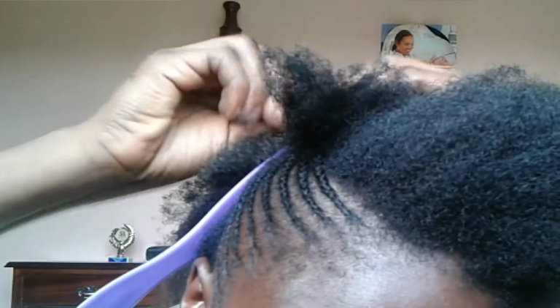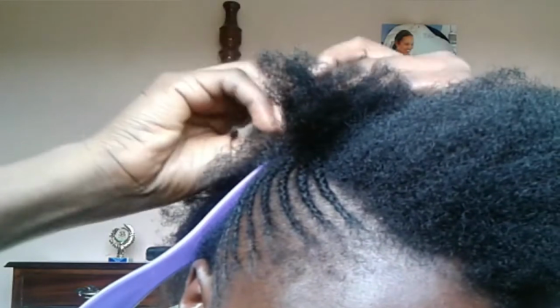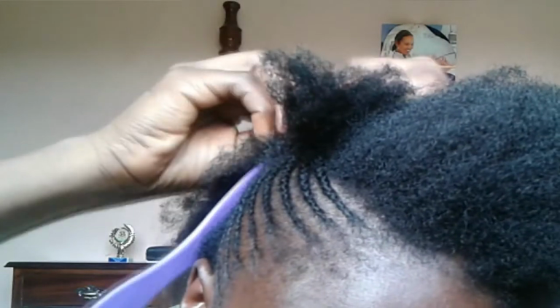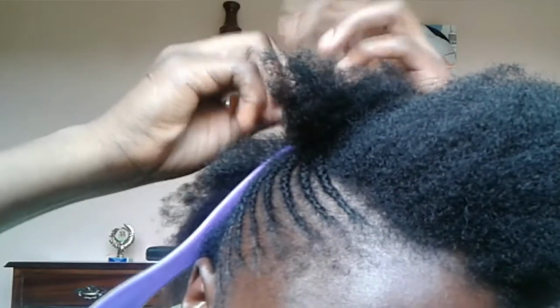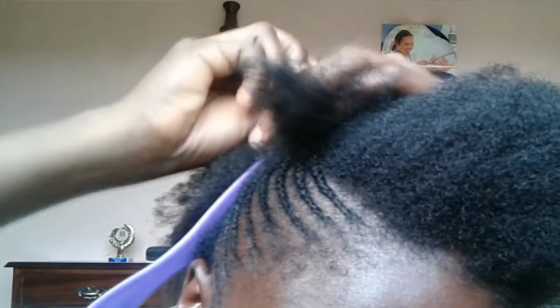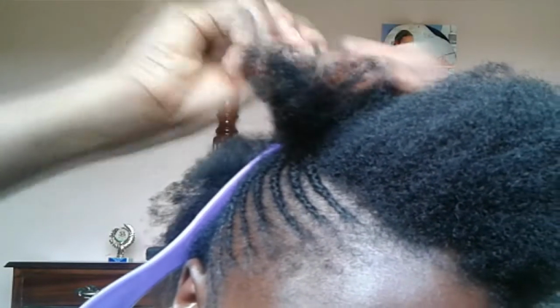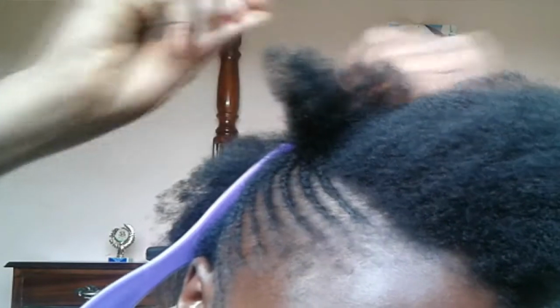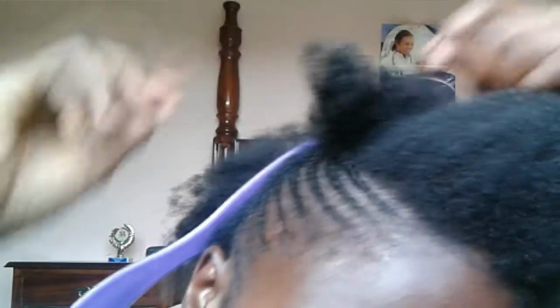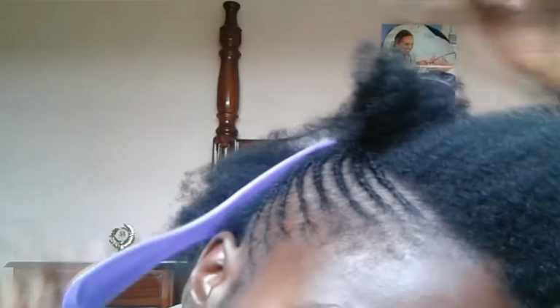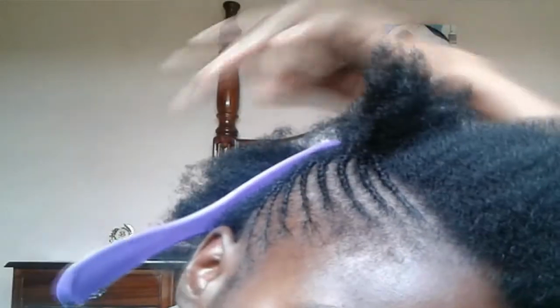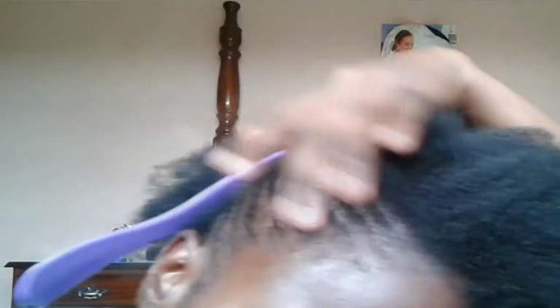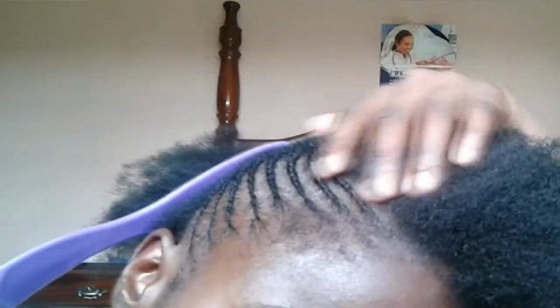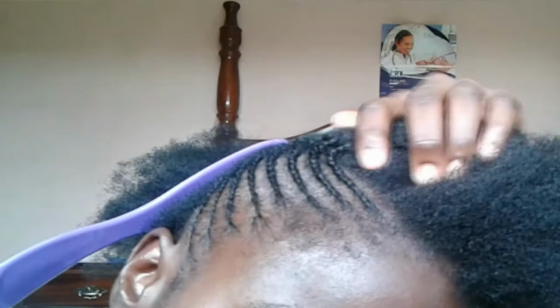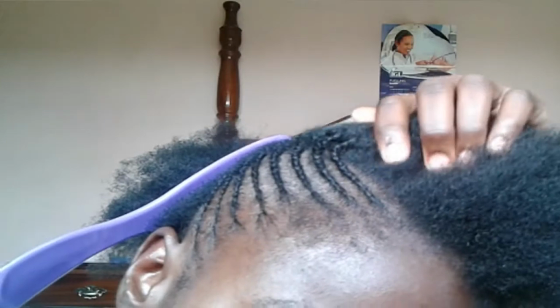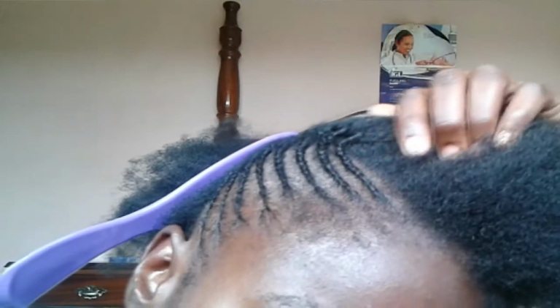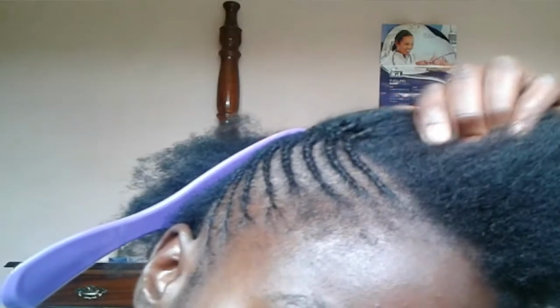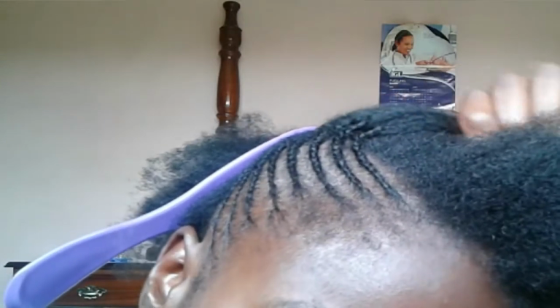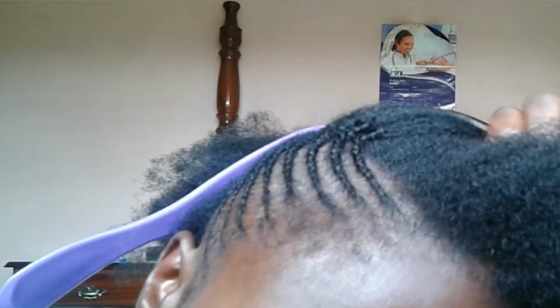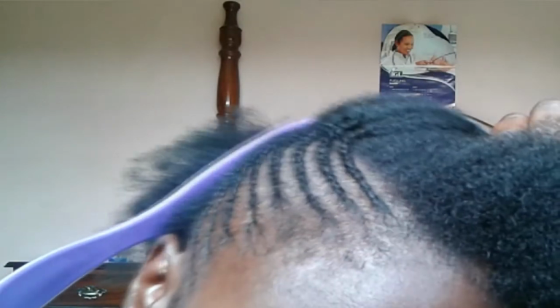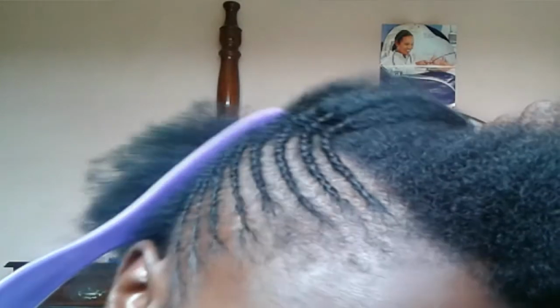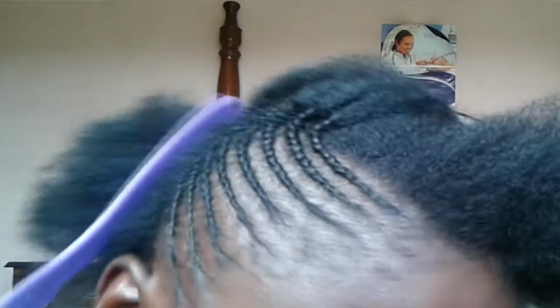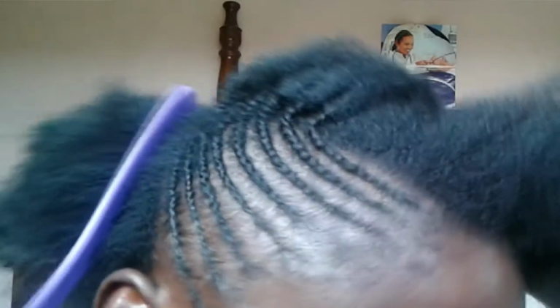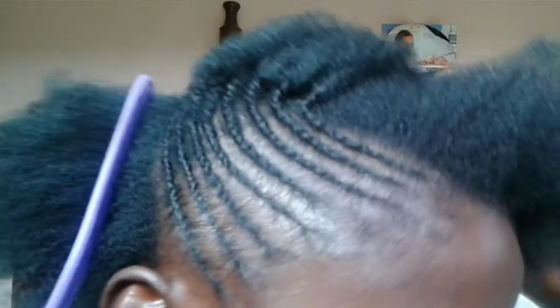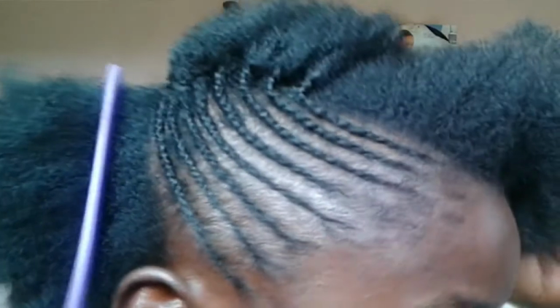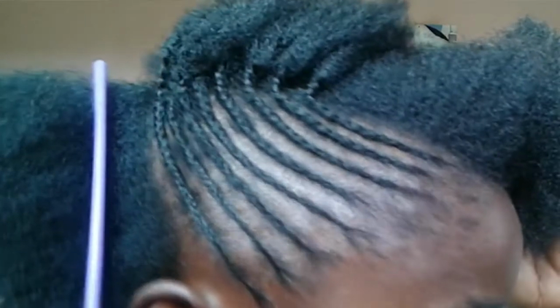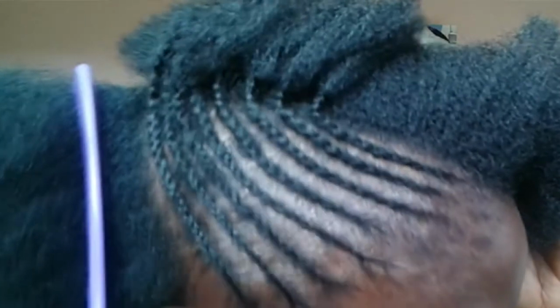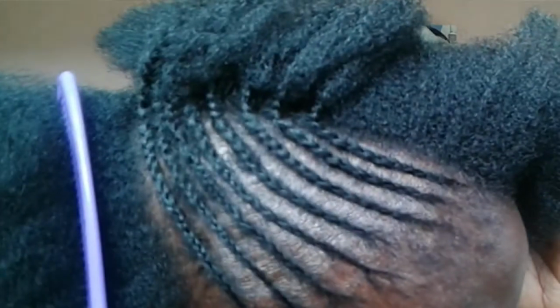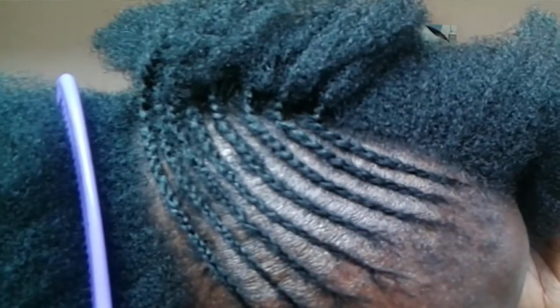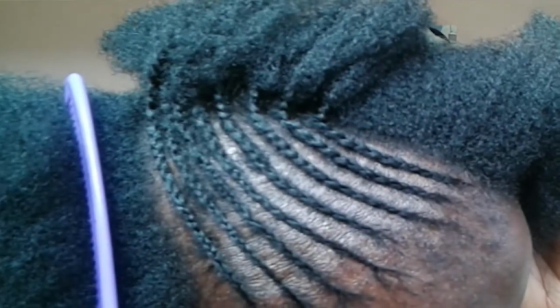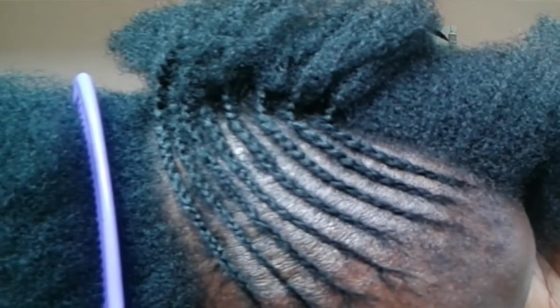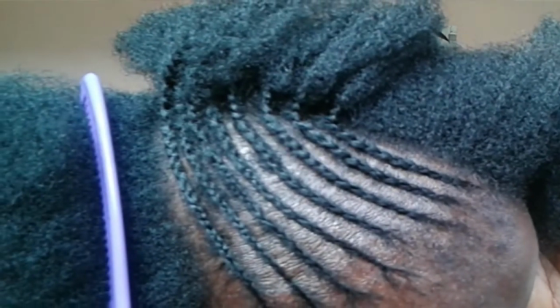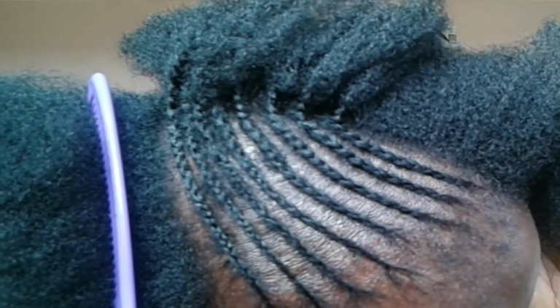Hi everyone, welcome back to my YouTube channel. Today I'm going to show you how to plait cornrows that are really really slim or thin.